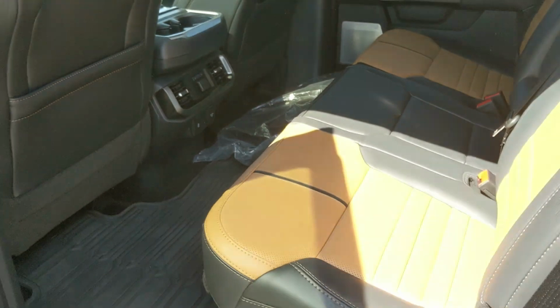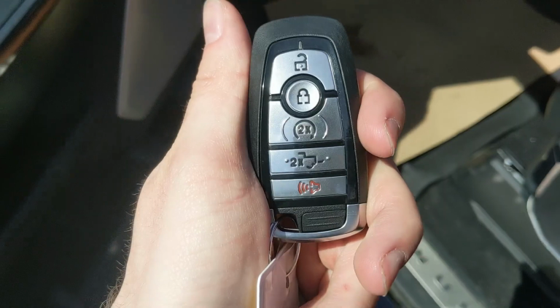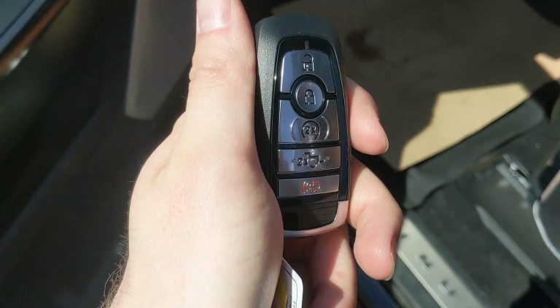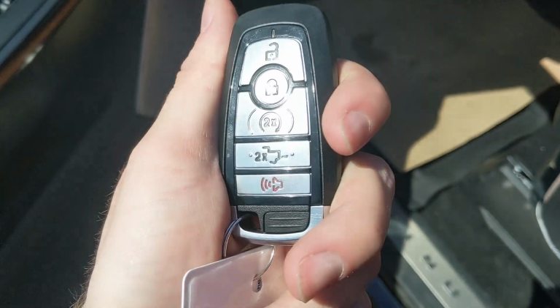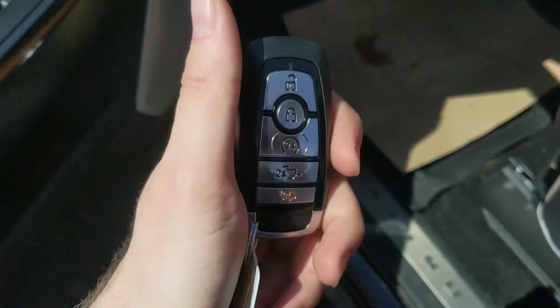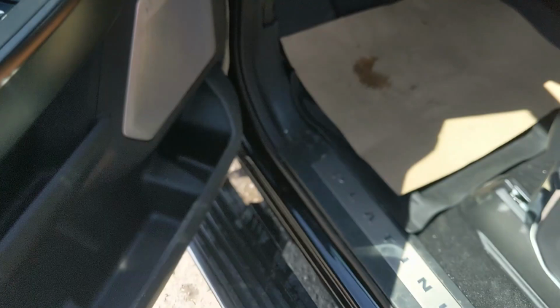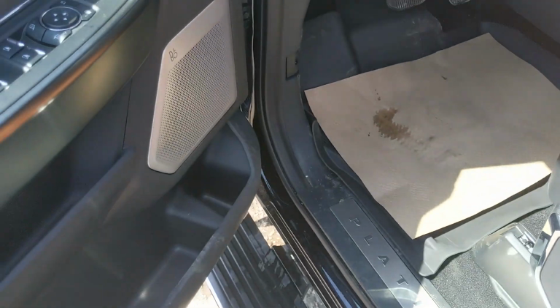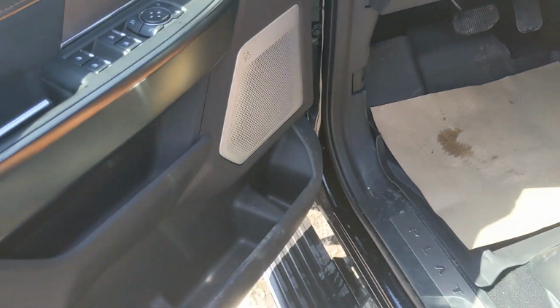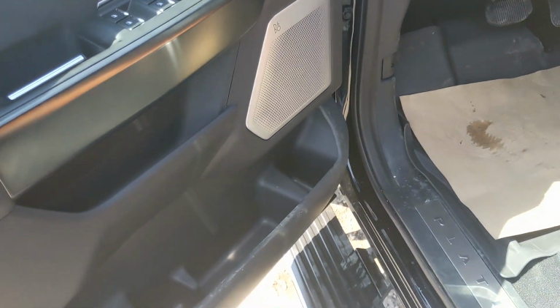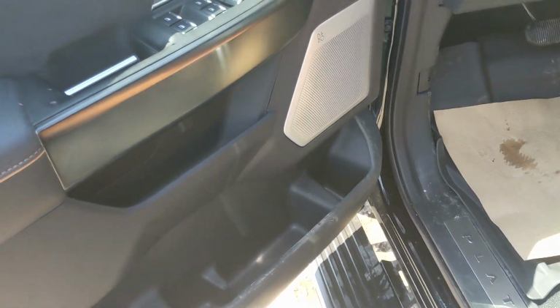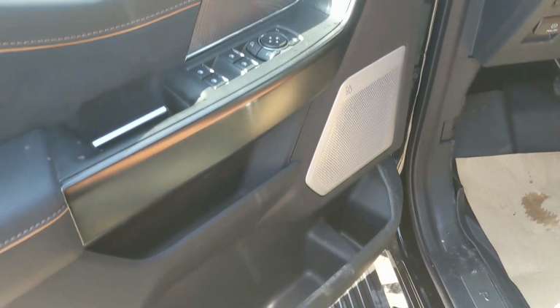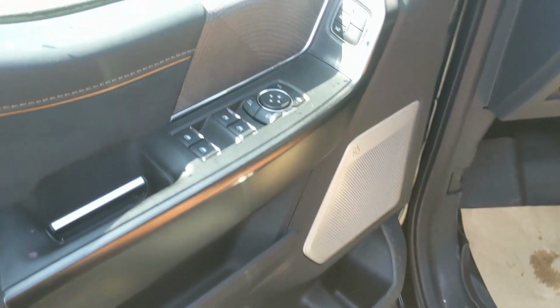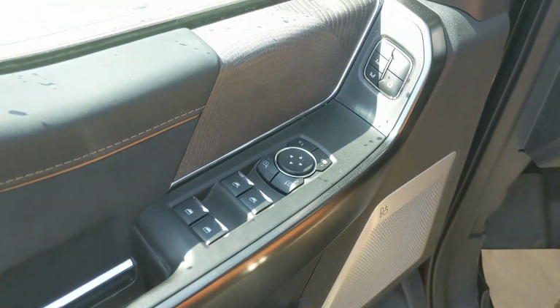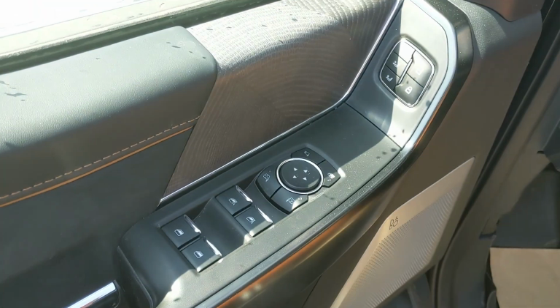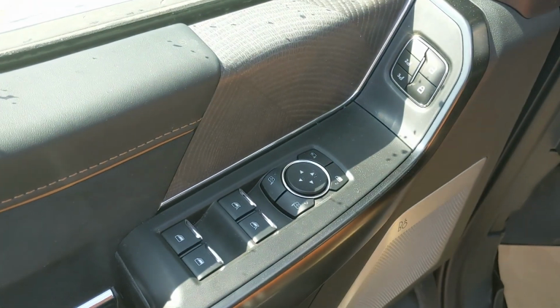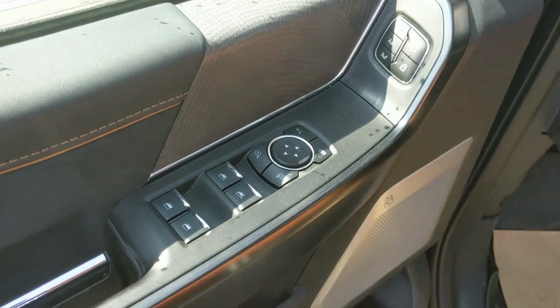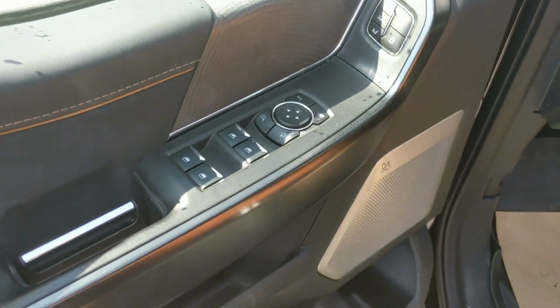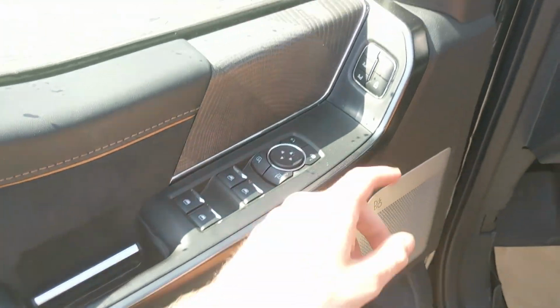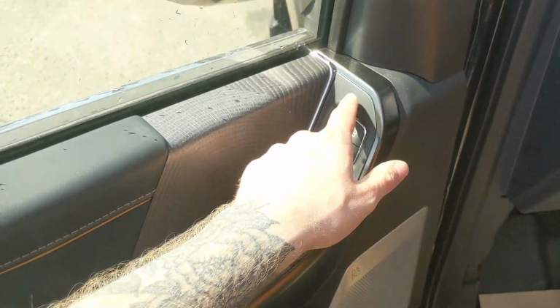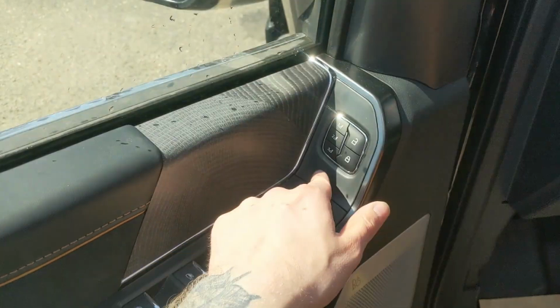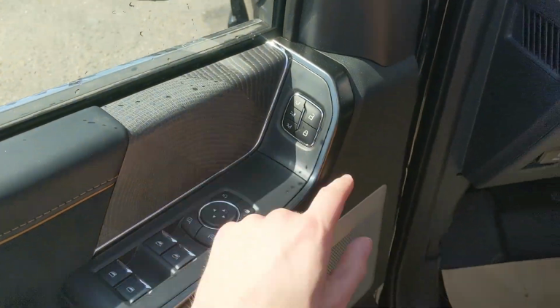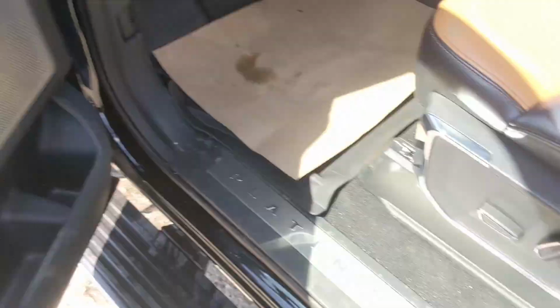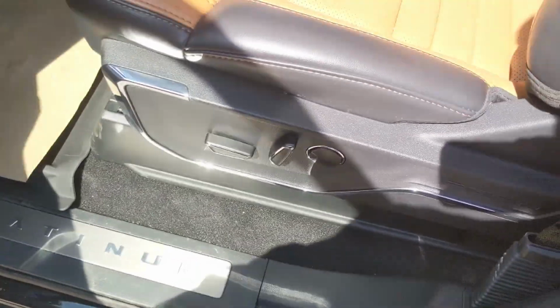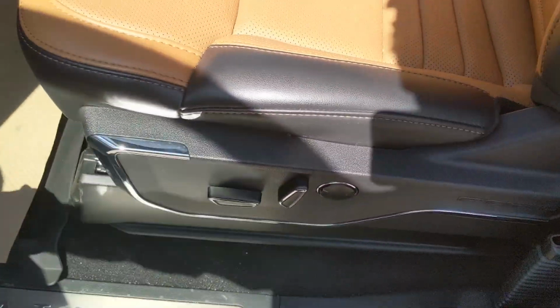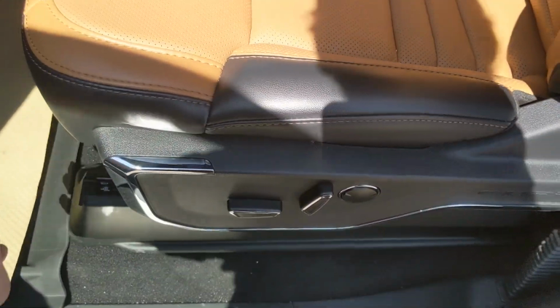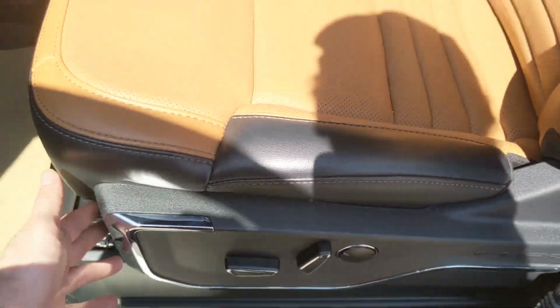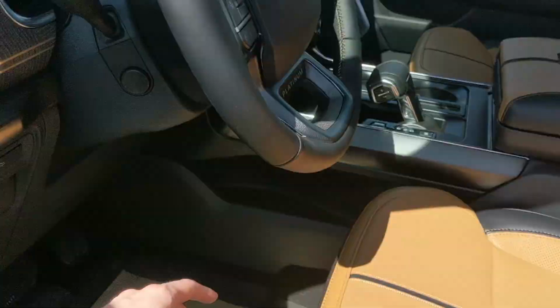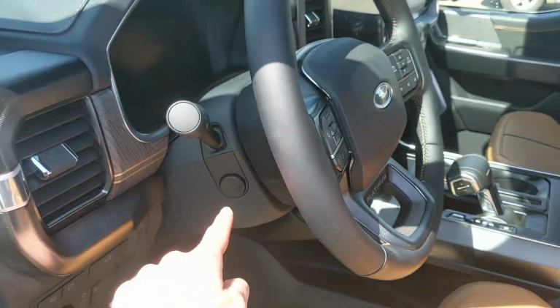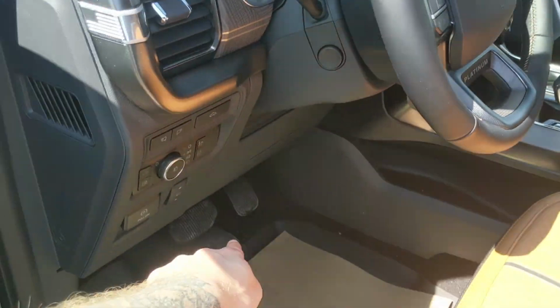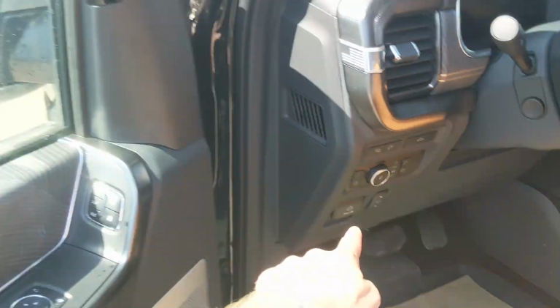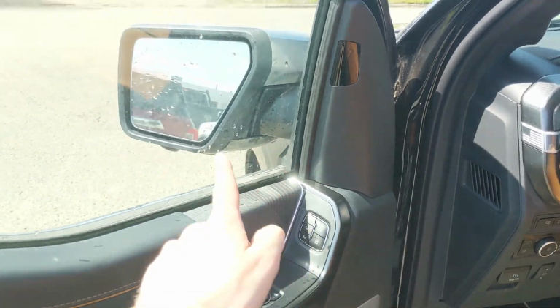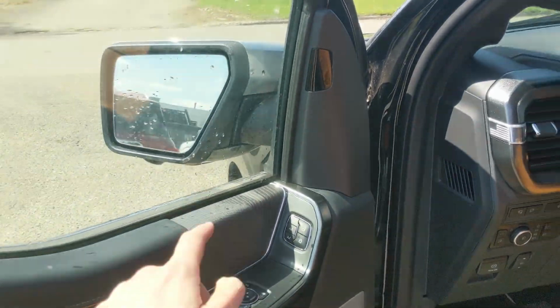This truck has a remote start so no need to go outside to warm up your vehicle. Looking in, you have power windows, power mirrors, and power locks, as well as three memory buttons for your power adjustable driver seat, steering wheel, pedals, and mirrors.